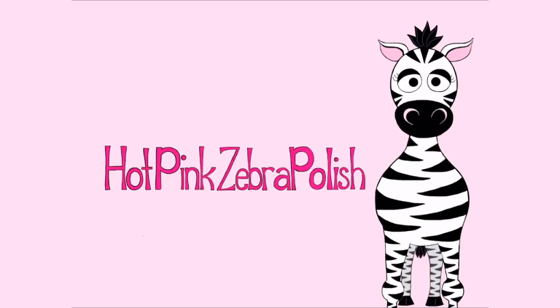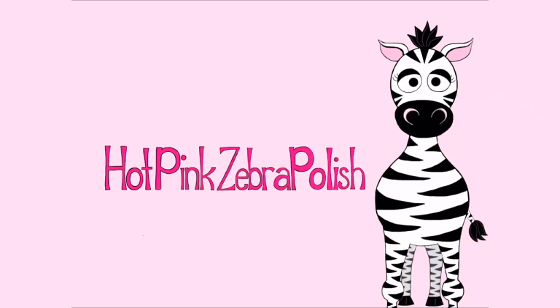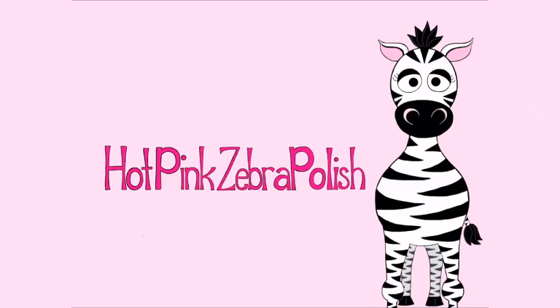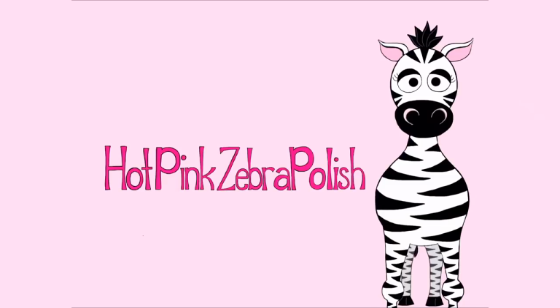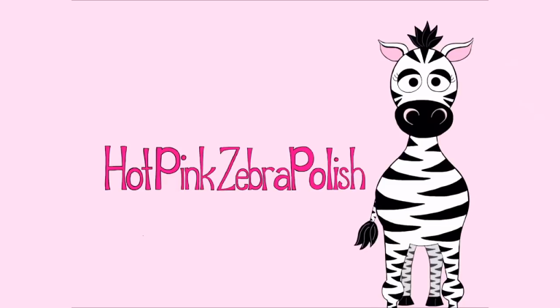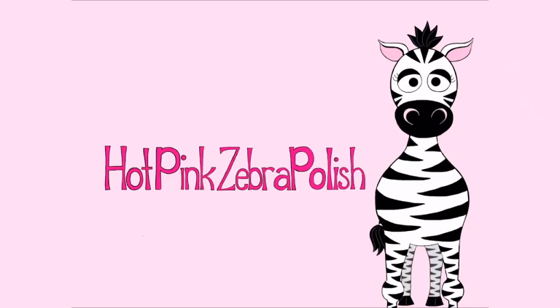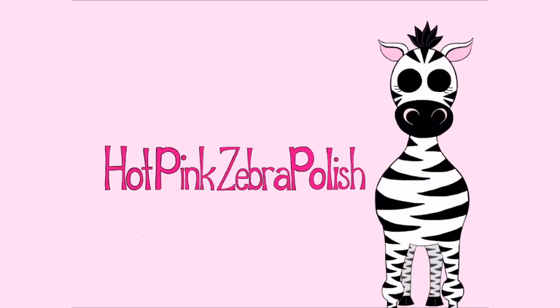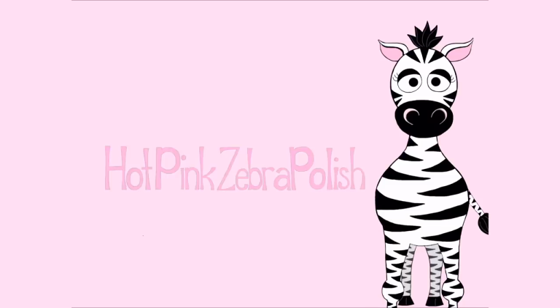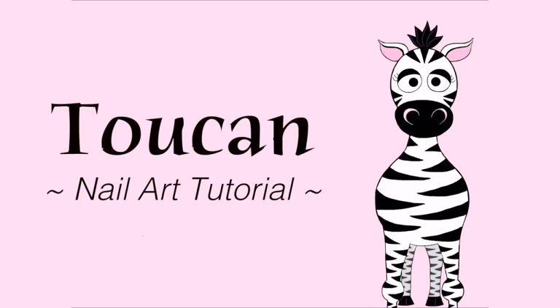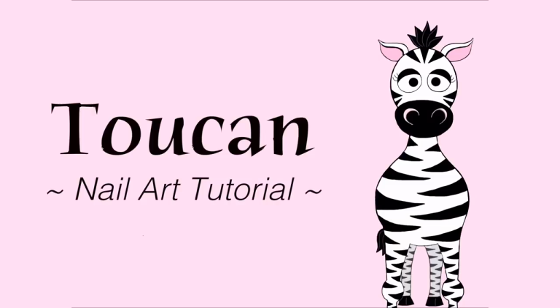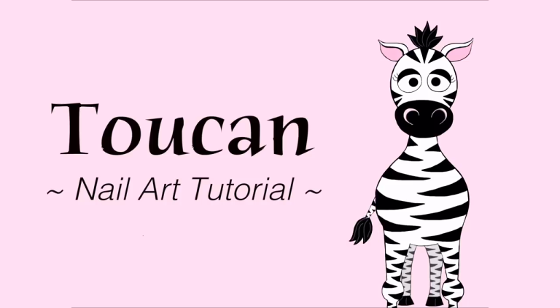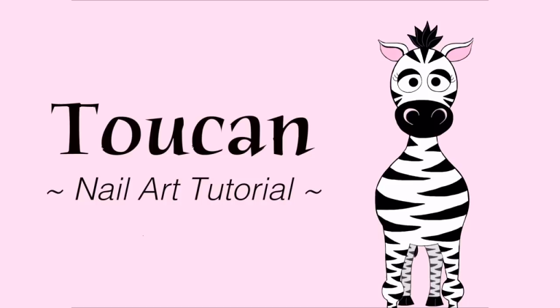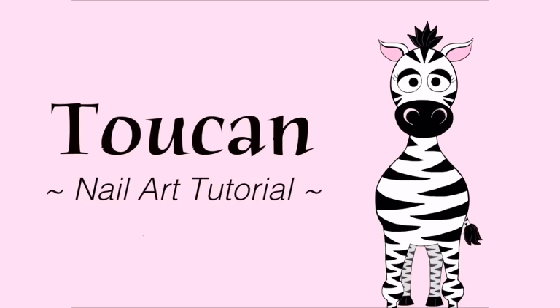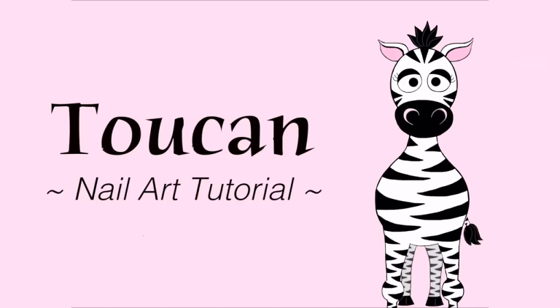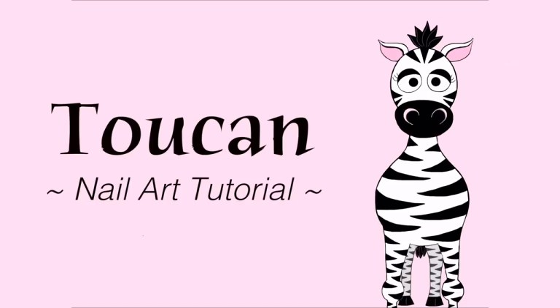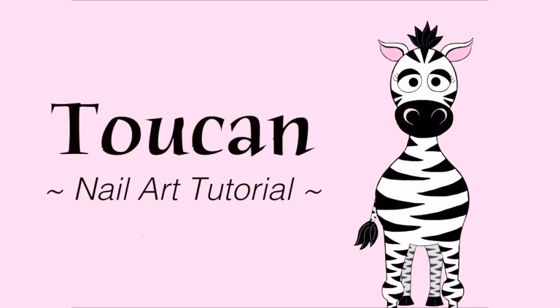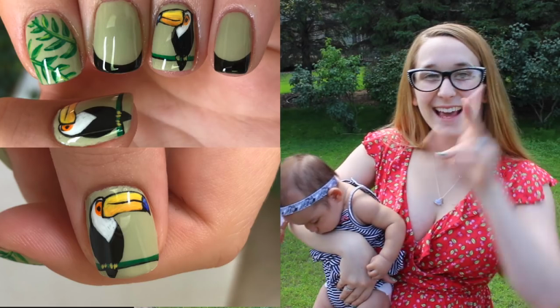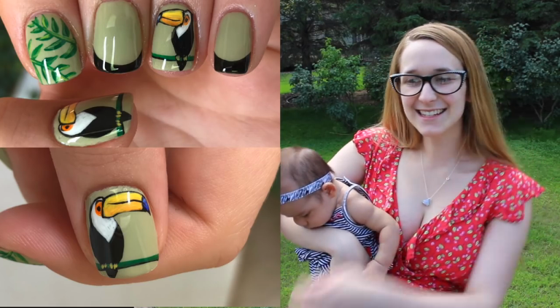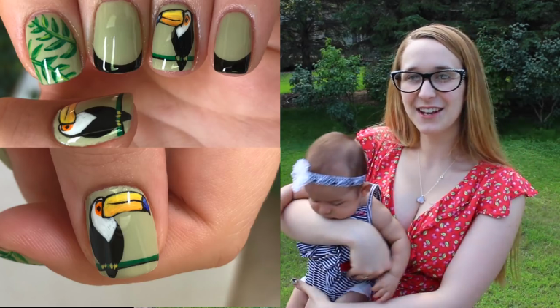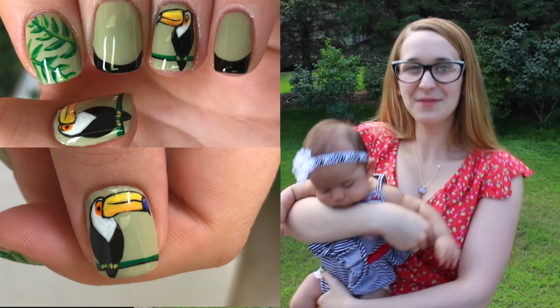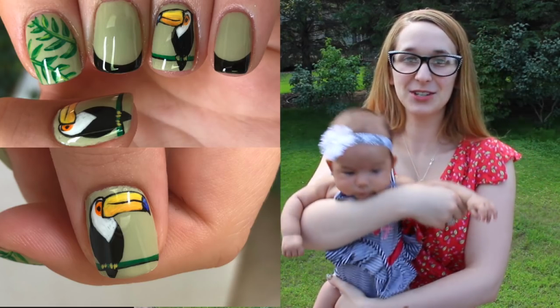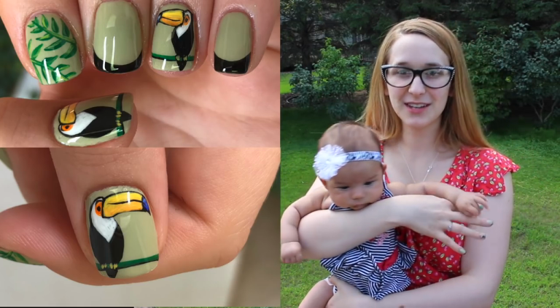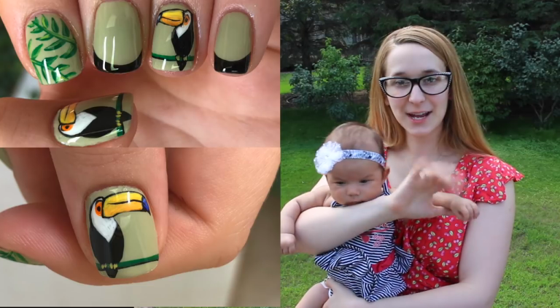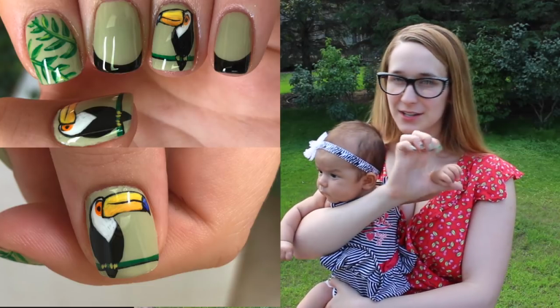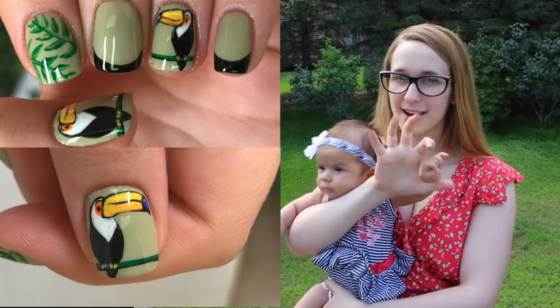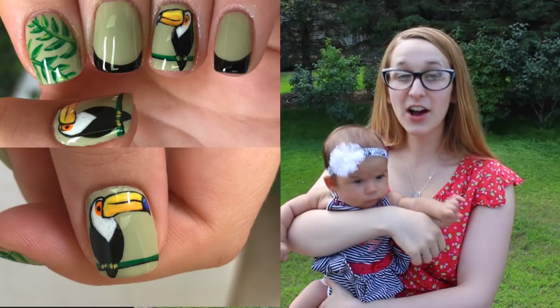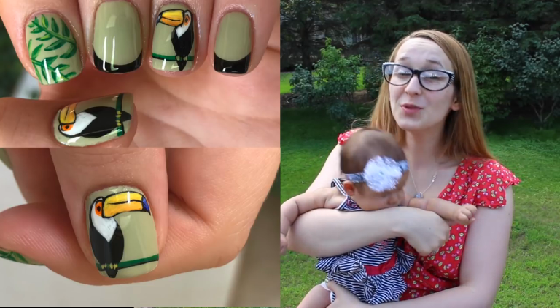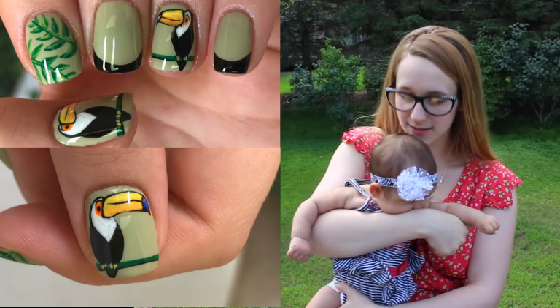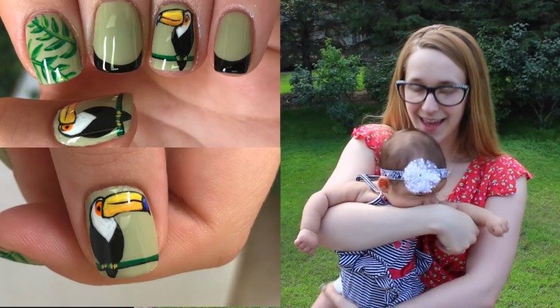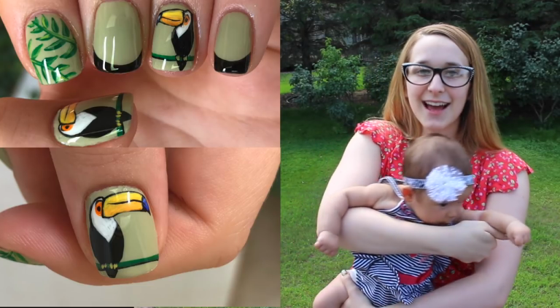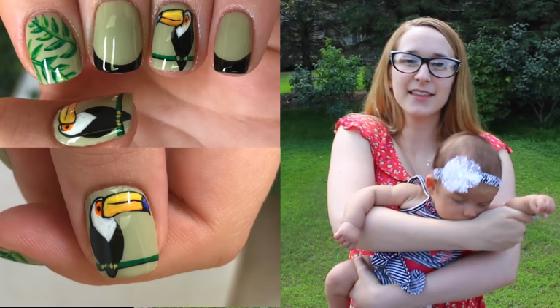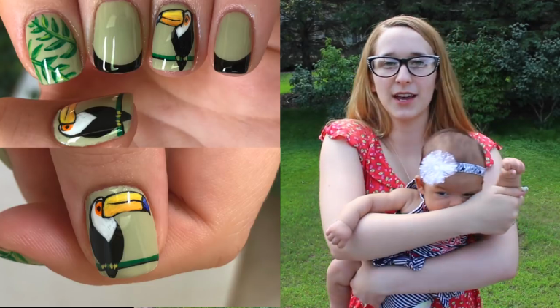Toucan nail art tutorial by Hot Pink Zebra Polish. Hi guys! In today's video I'm going to be showing you the nails that I am currently wearing. They are toucans and I love toucans.